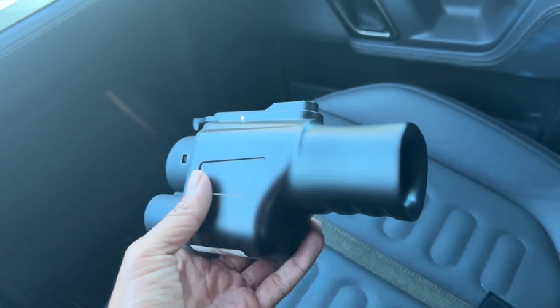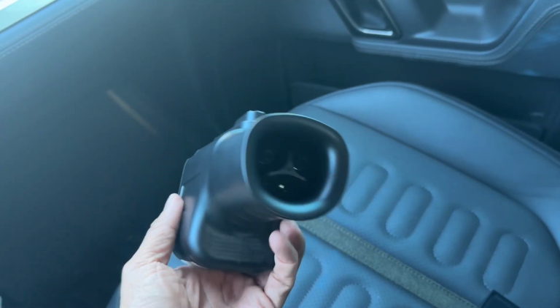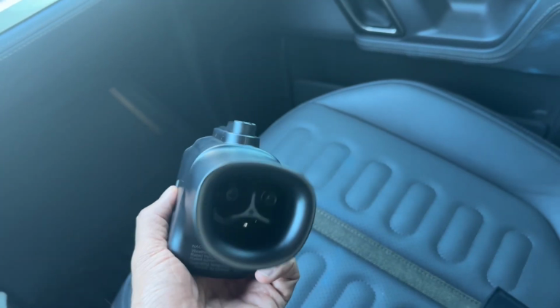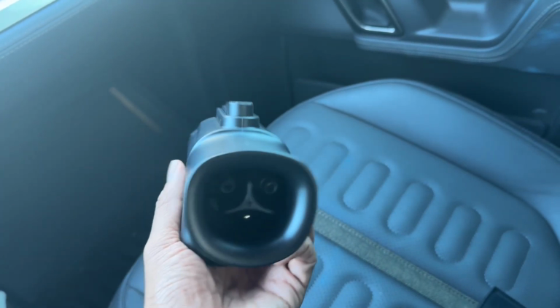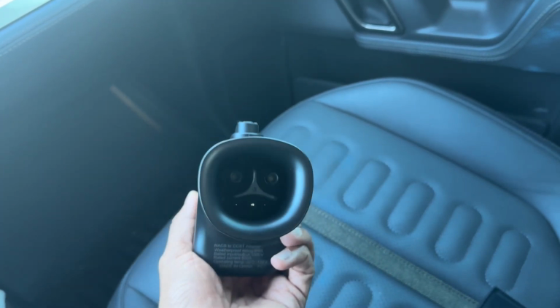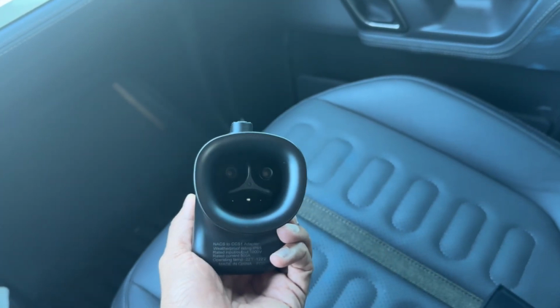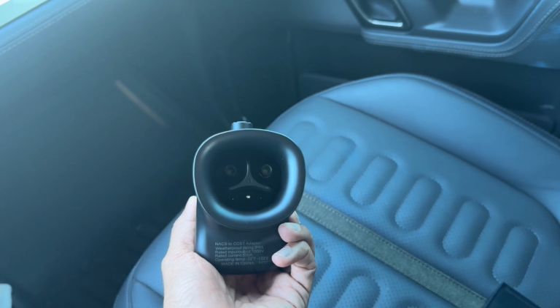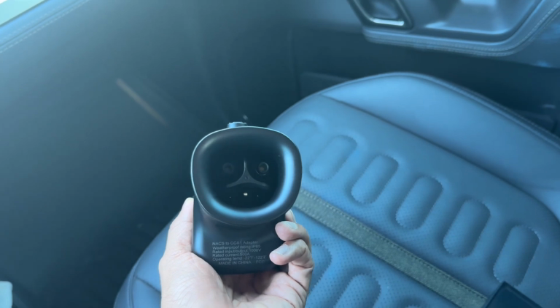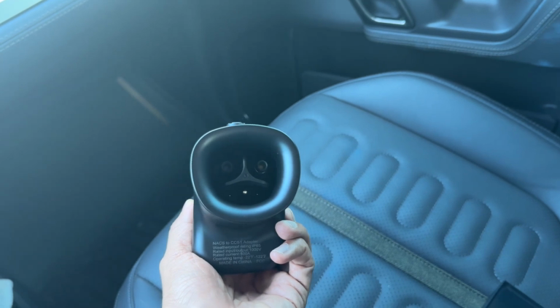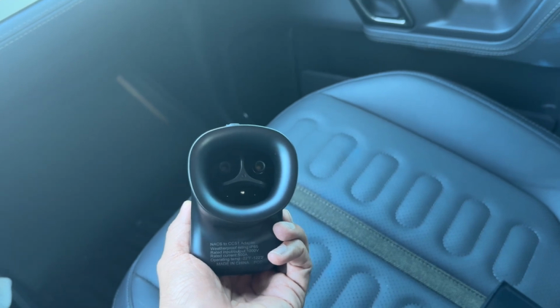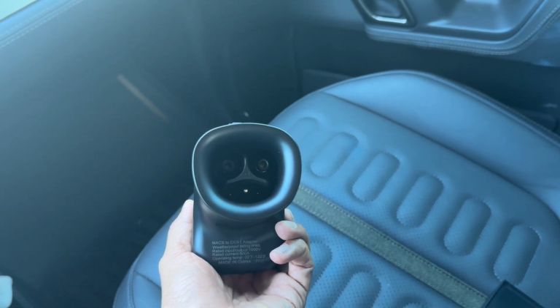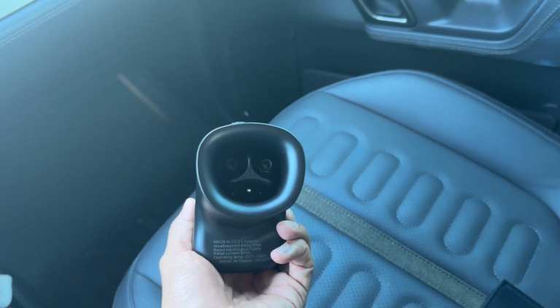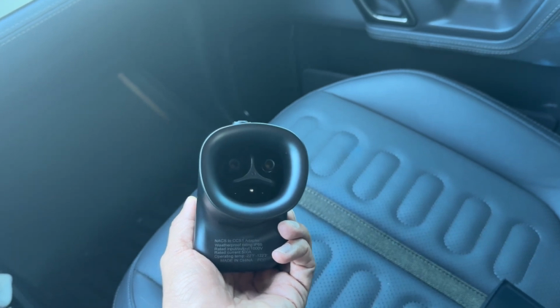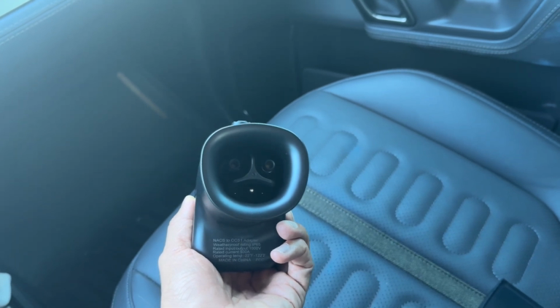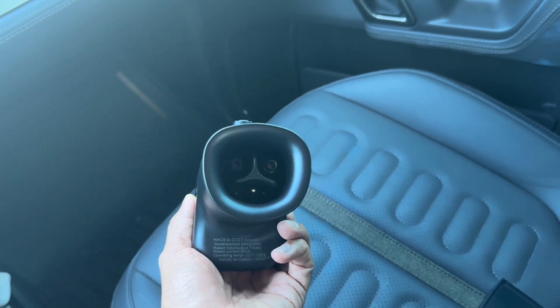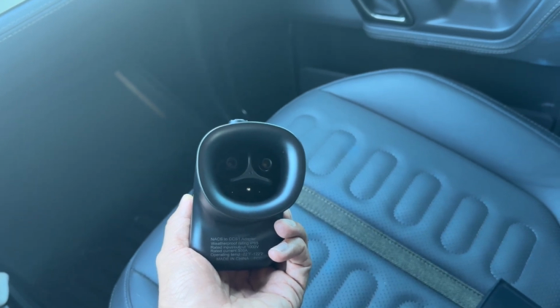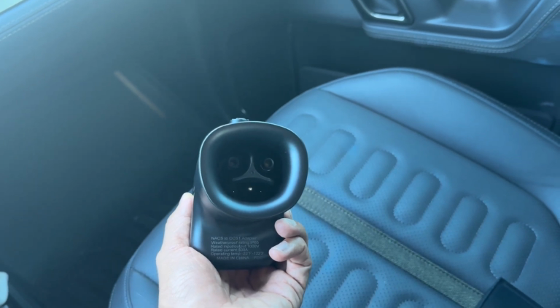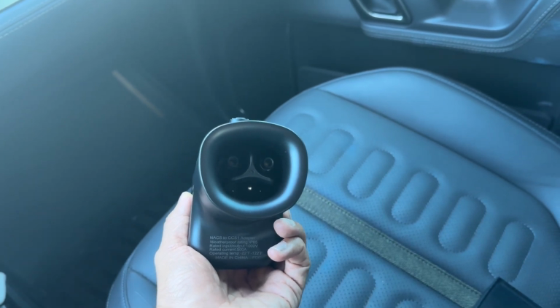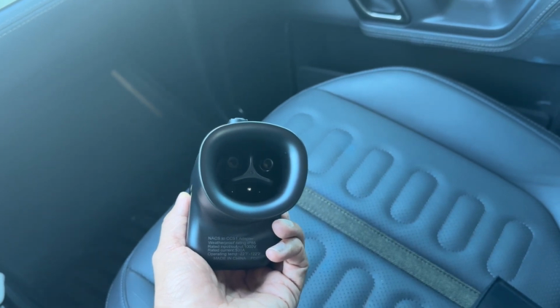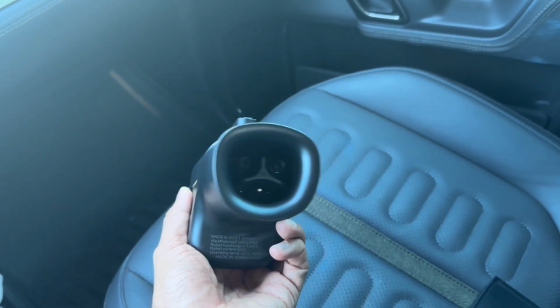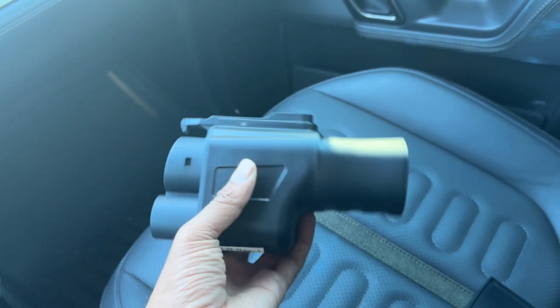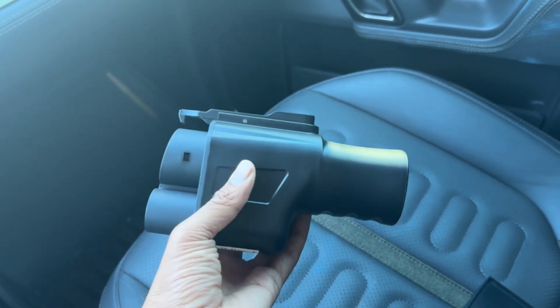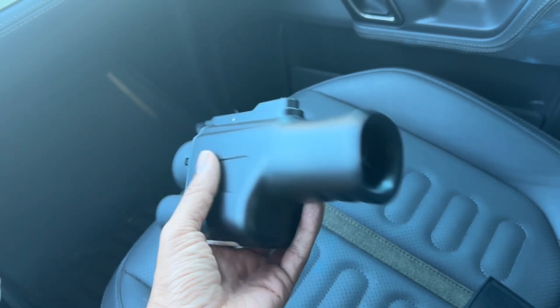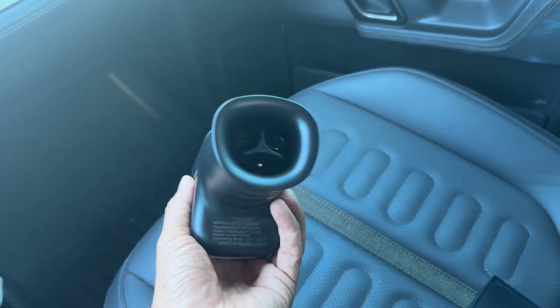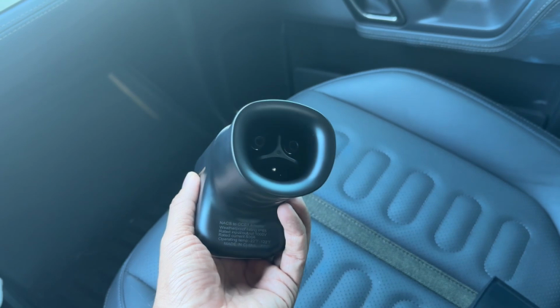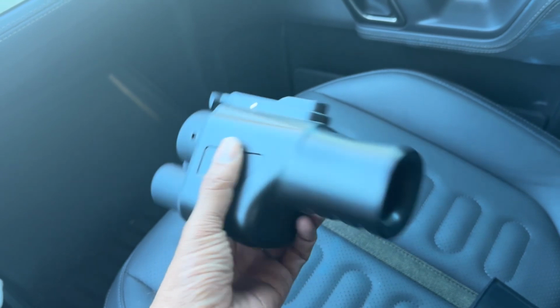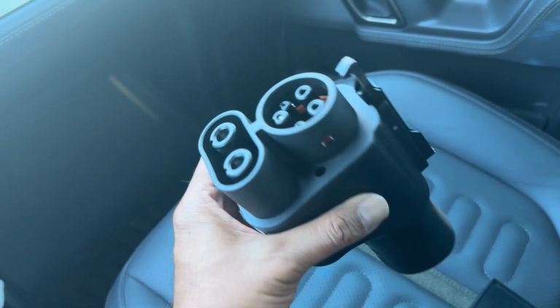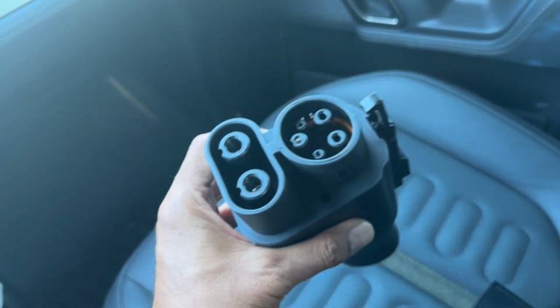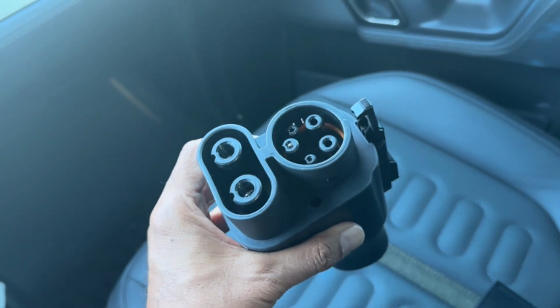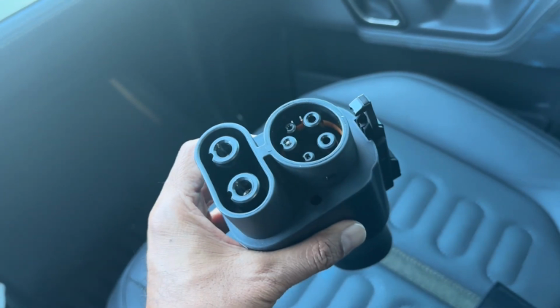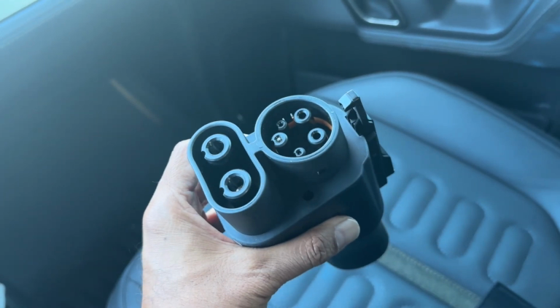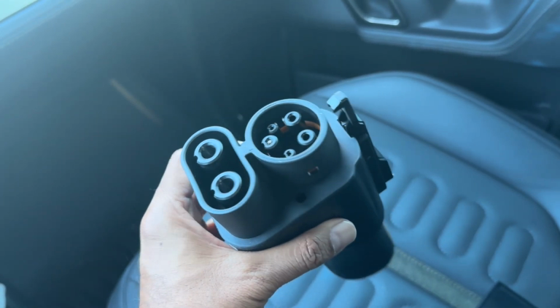Basically, the NACS charging unit just plugs right into it, and then this goes into your CCS port.